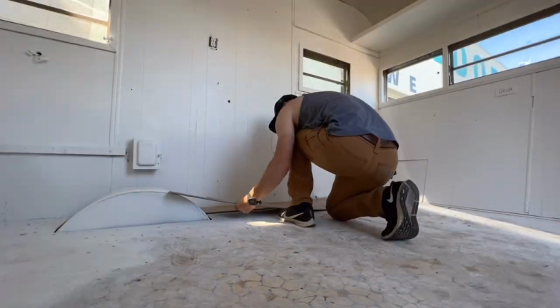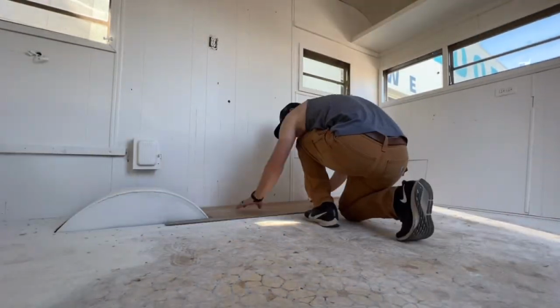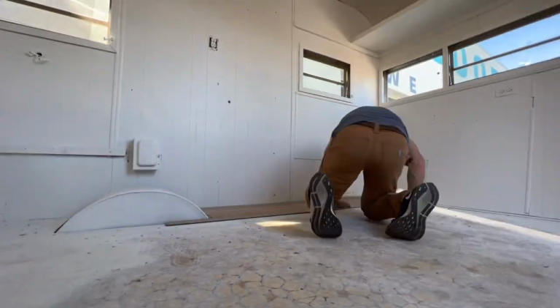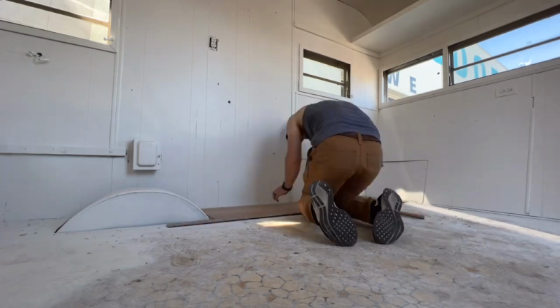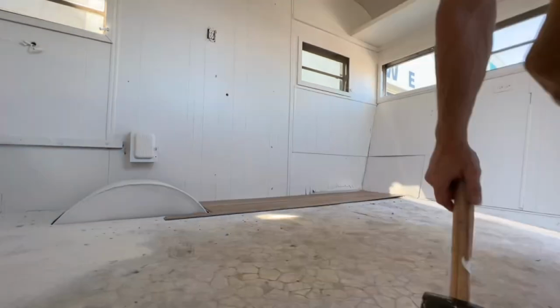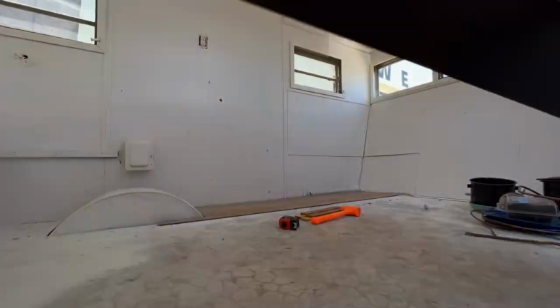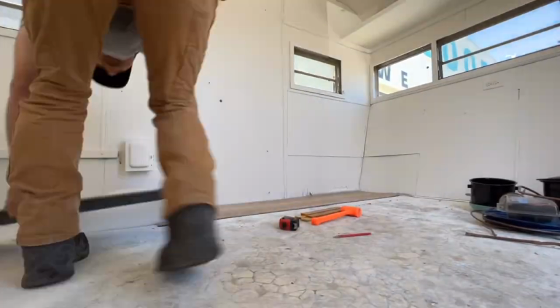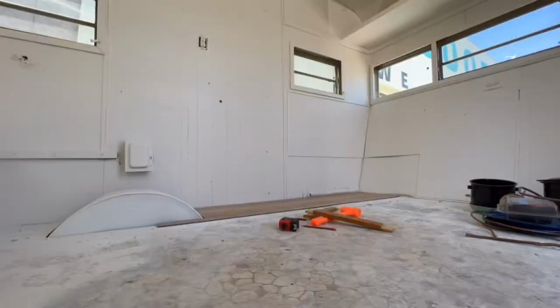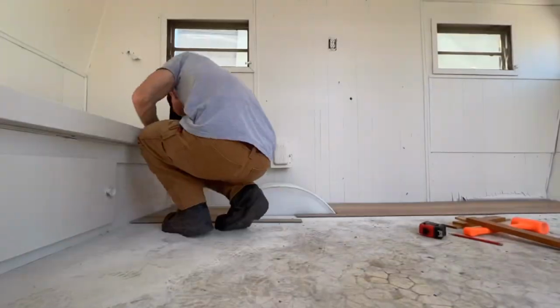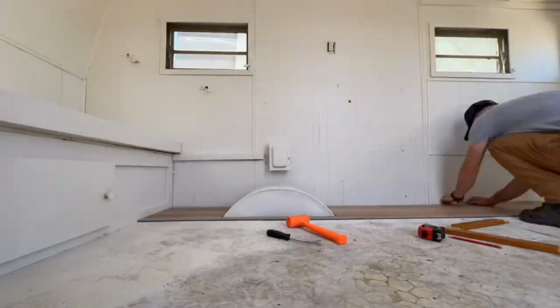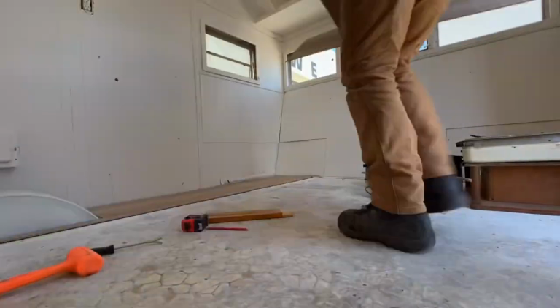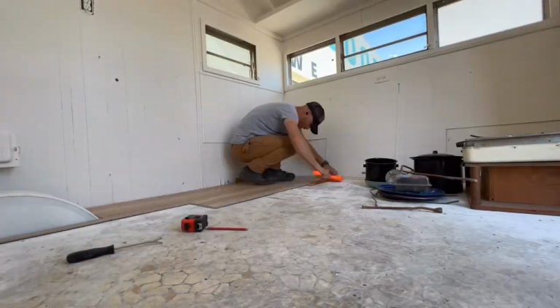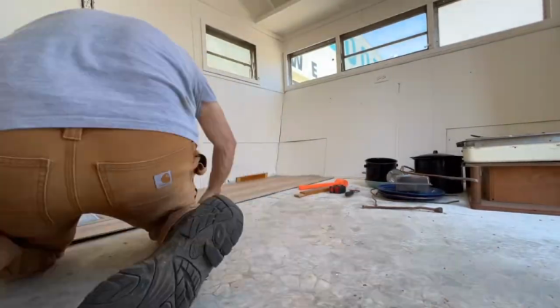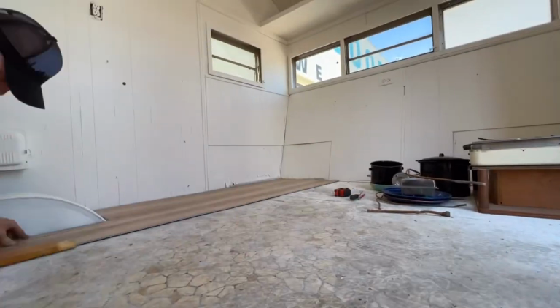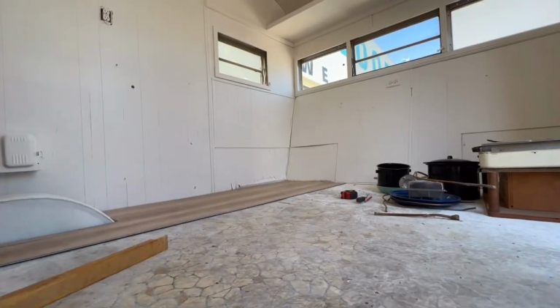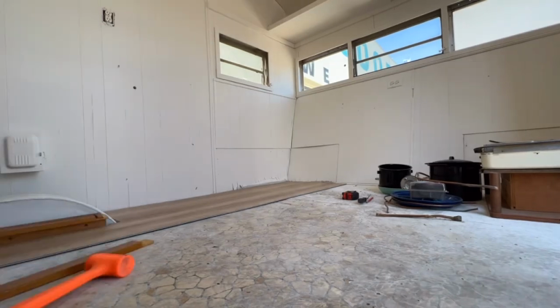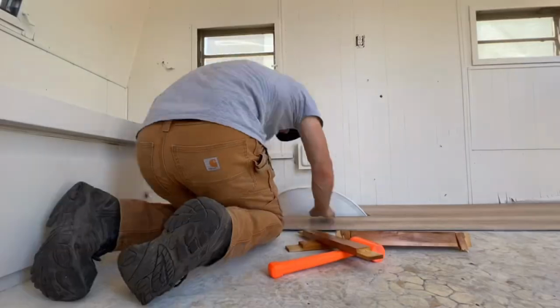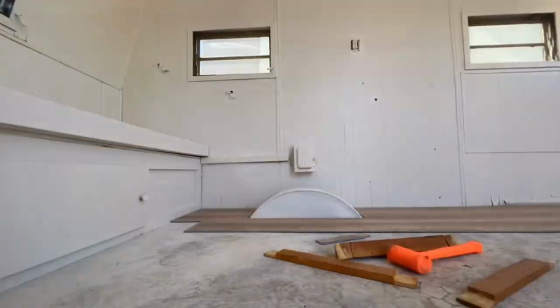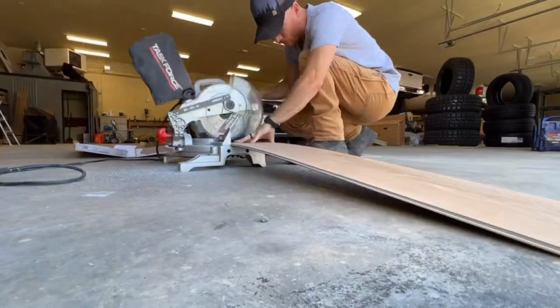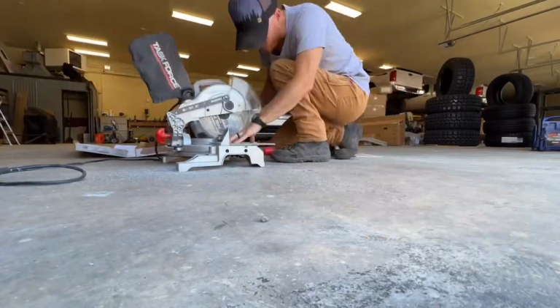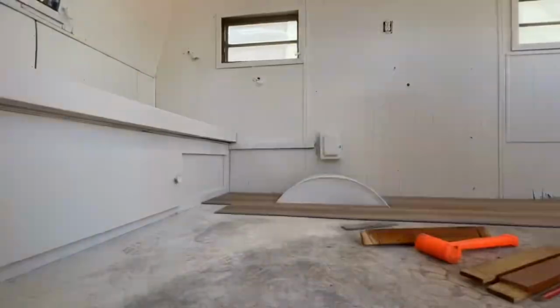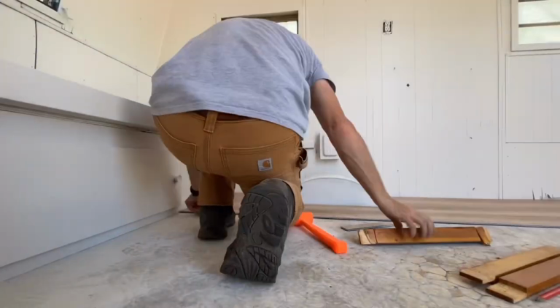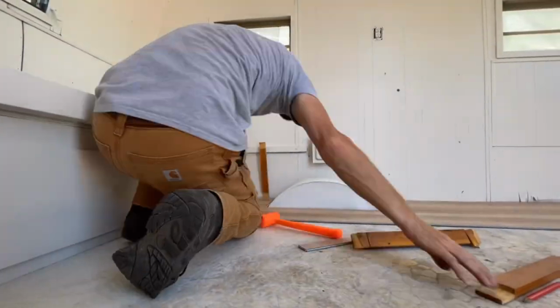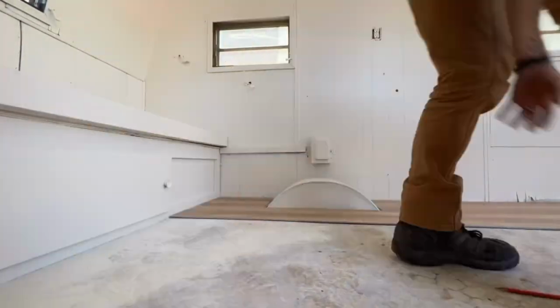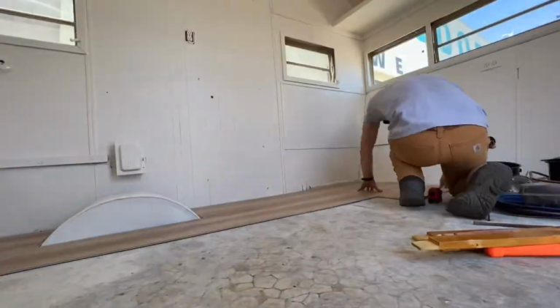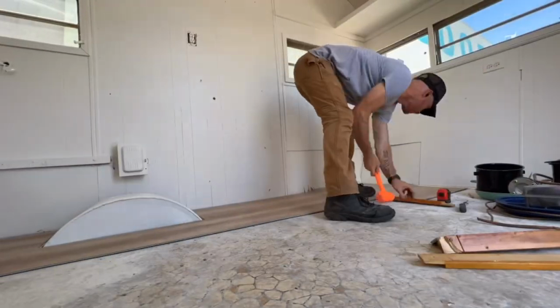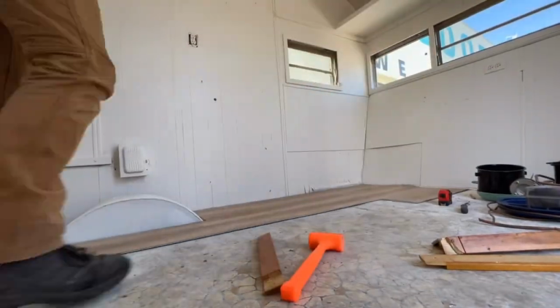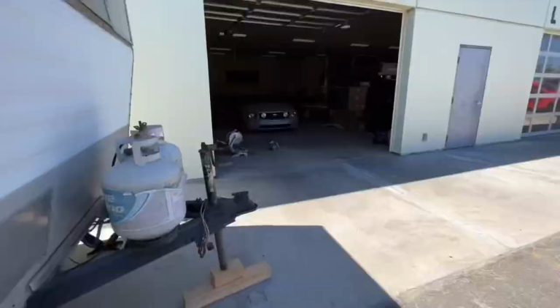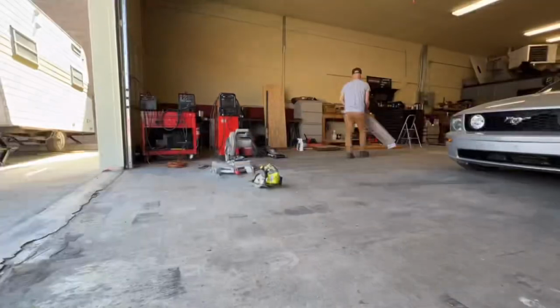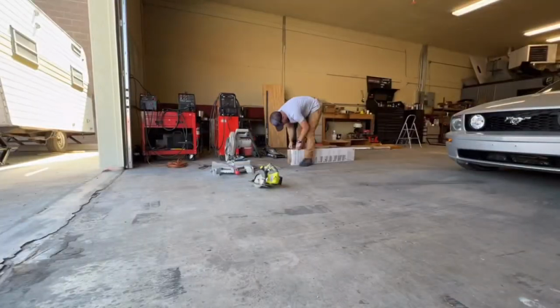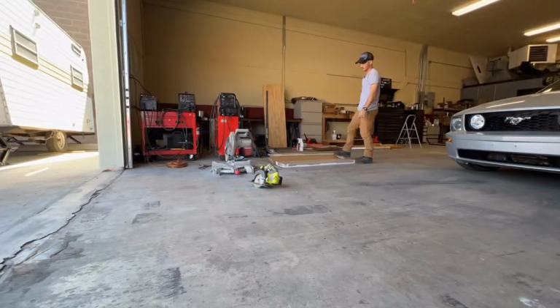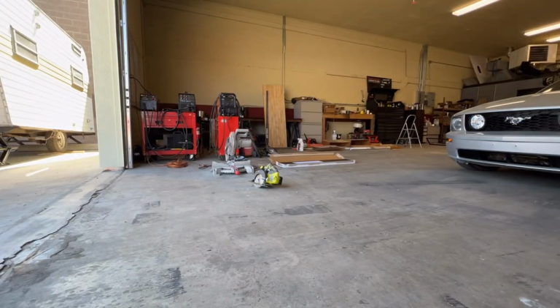Here I am installing the vinyl flooring. It's life-proof, meaning it is waterproof and scratch resistant. This went in really easy — the installation took no time at all and we are very happy with the end result.